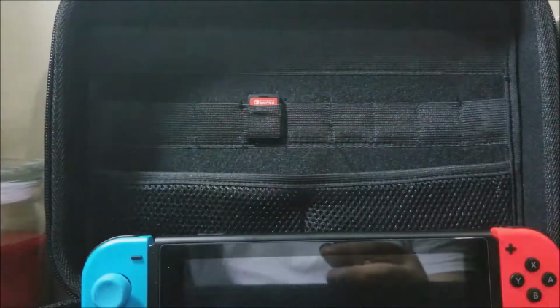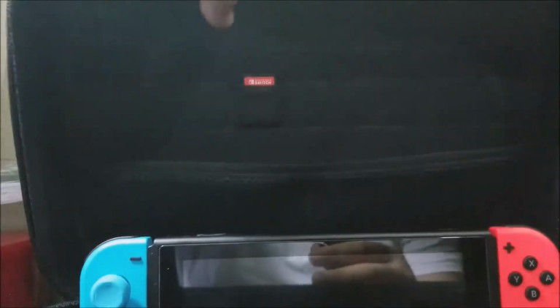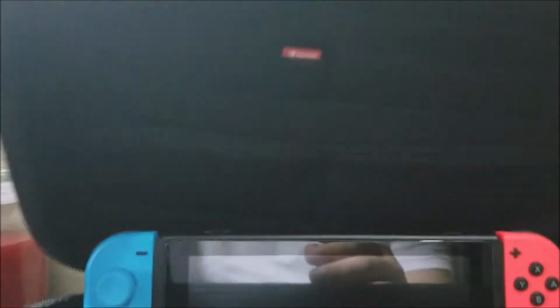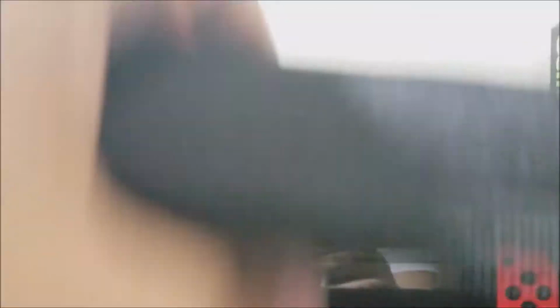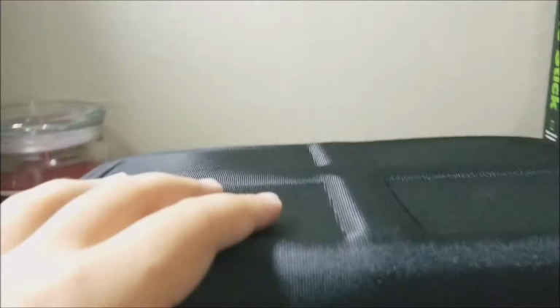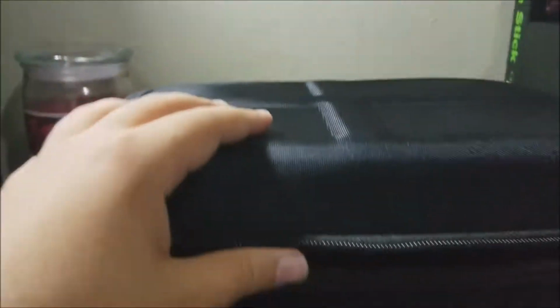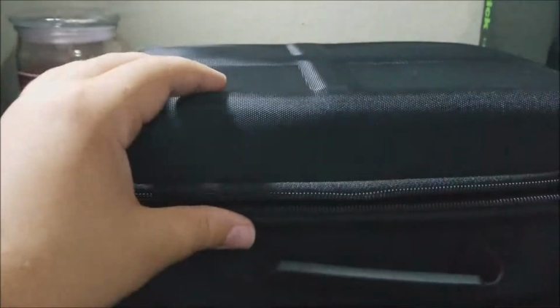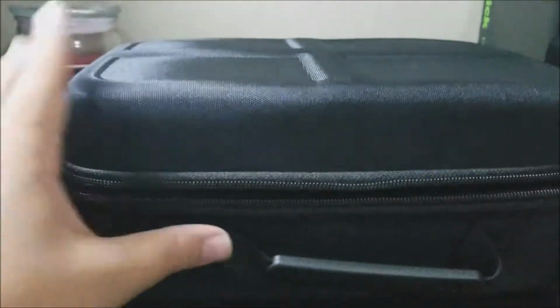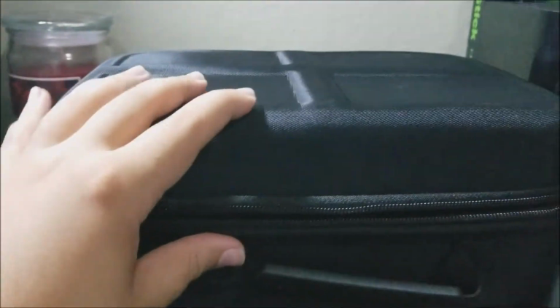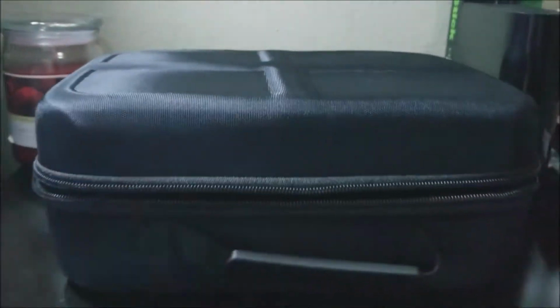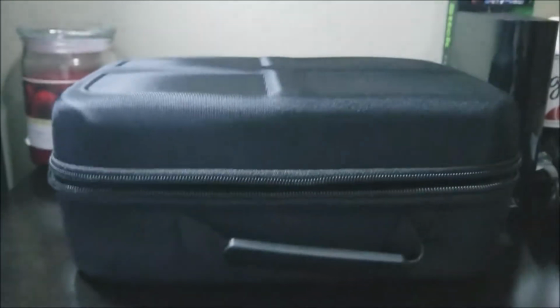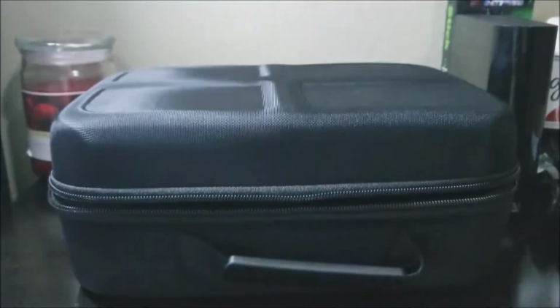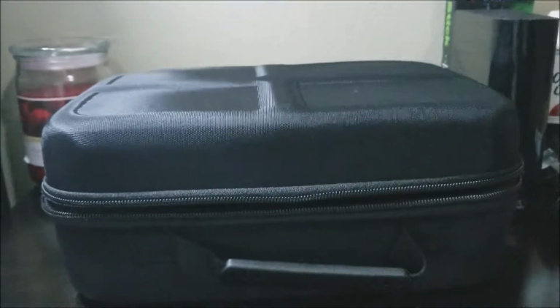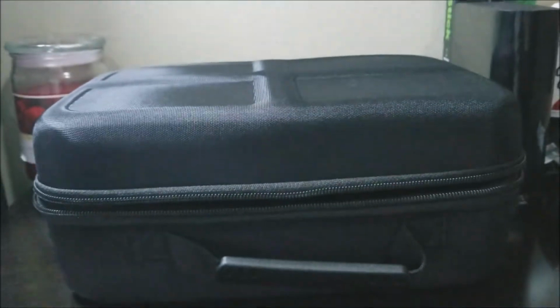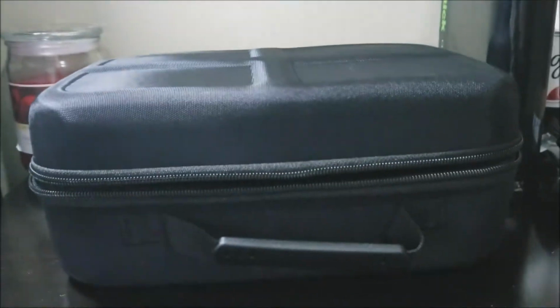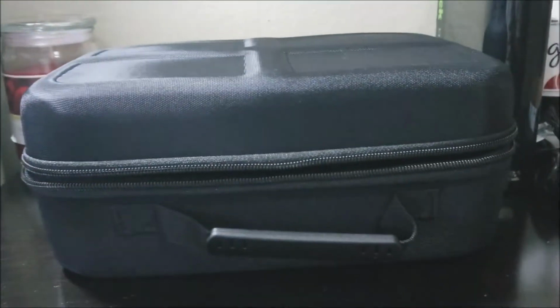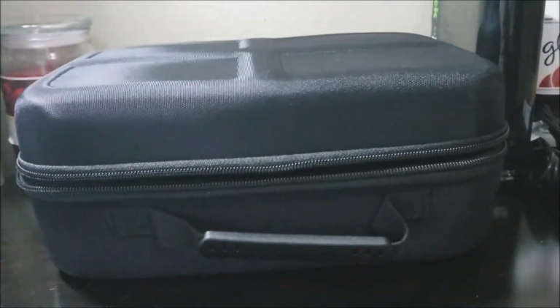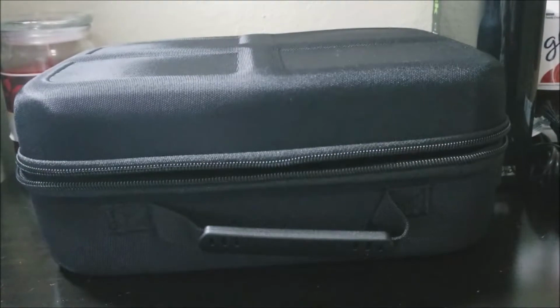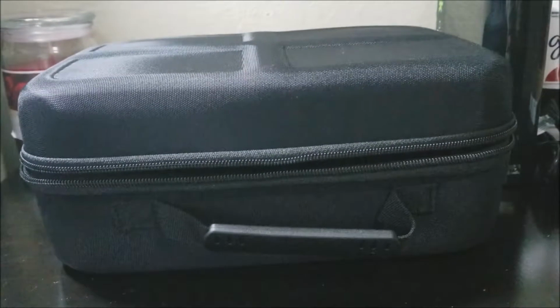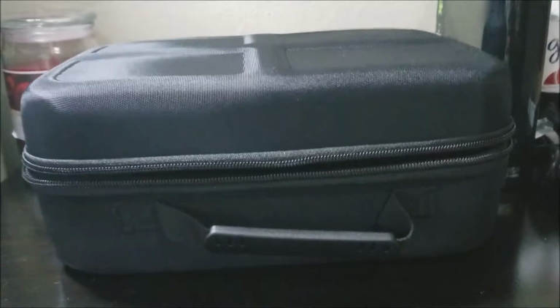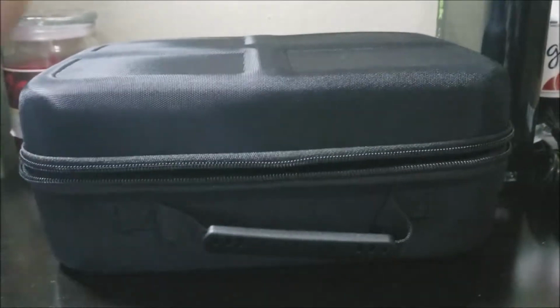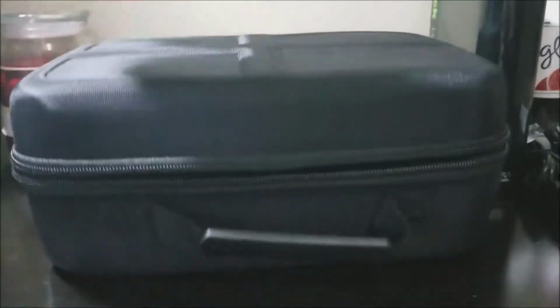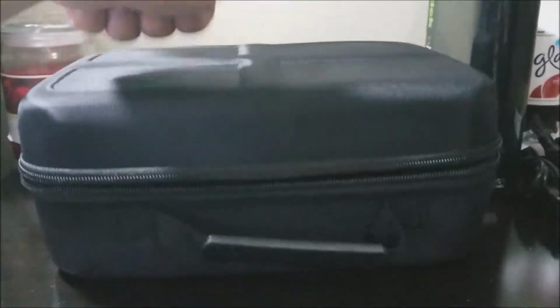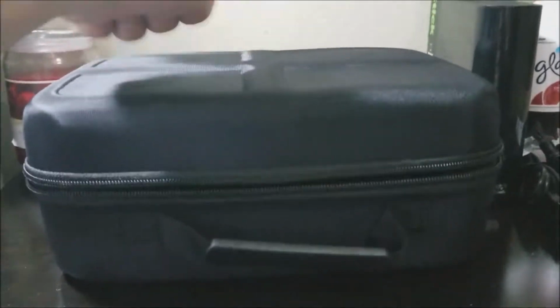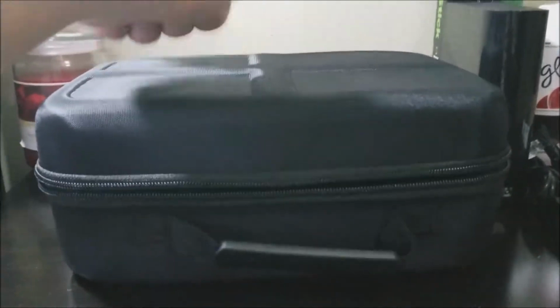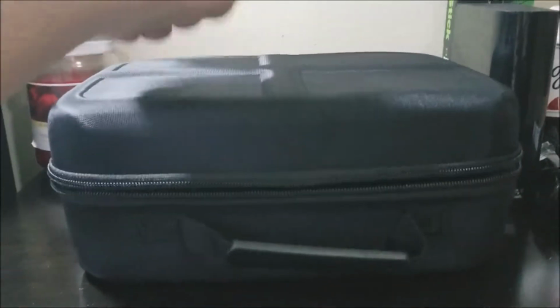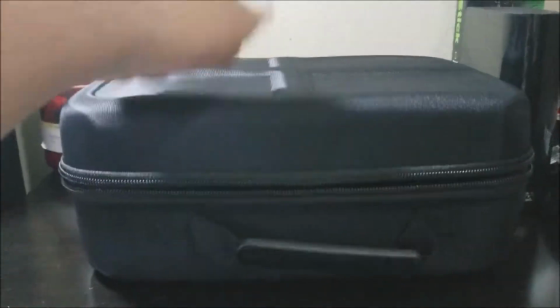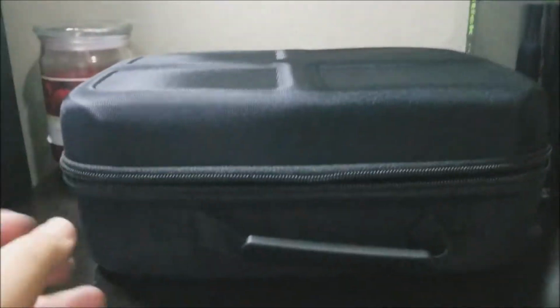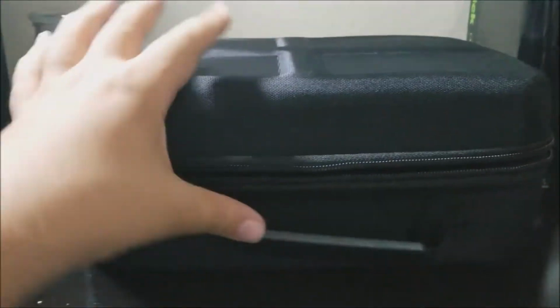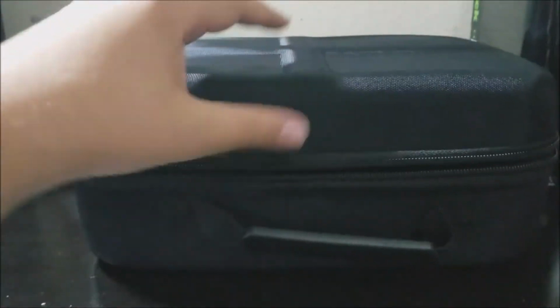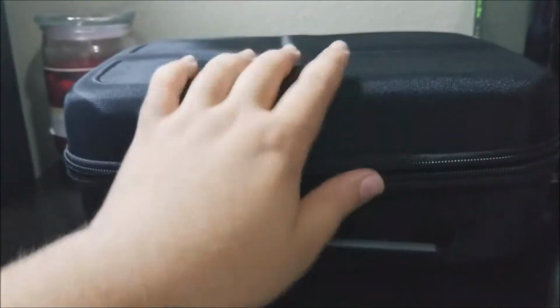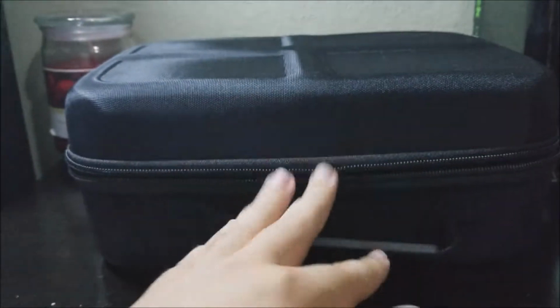So now you can just close this up, and then you can travel with everything together in one place. This is a very protective traveling case.